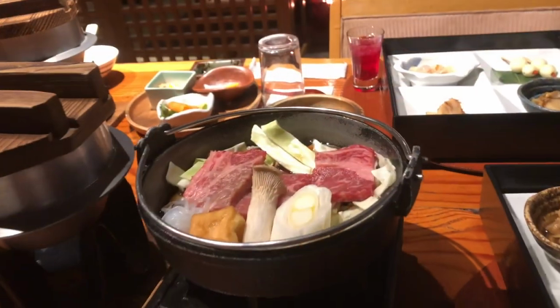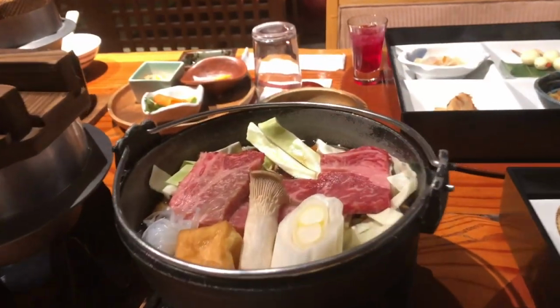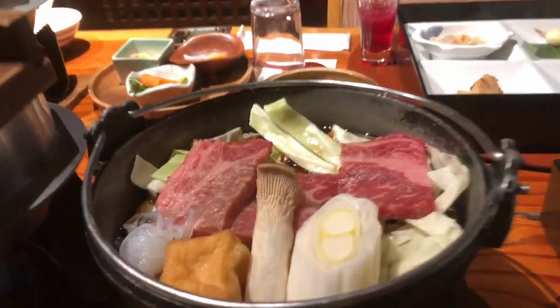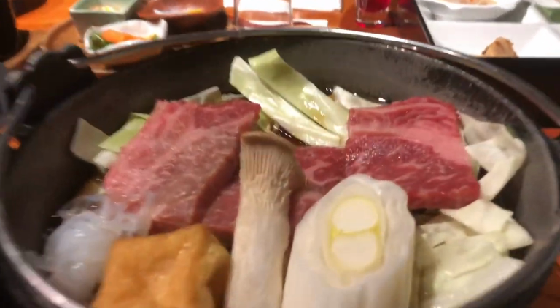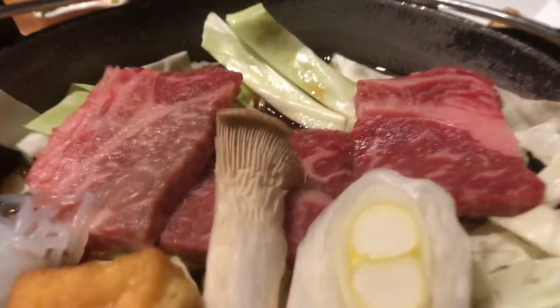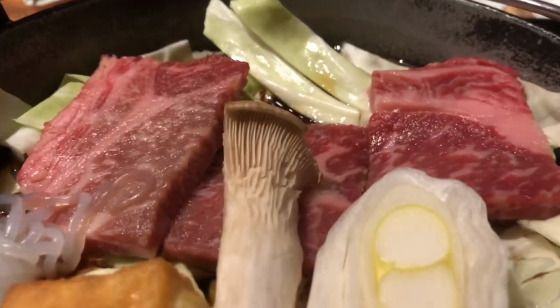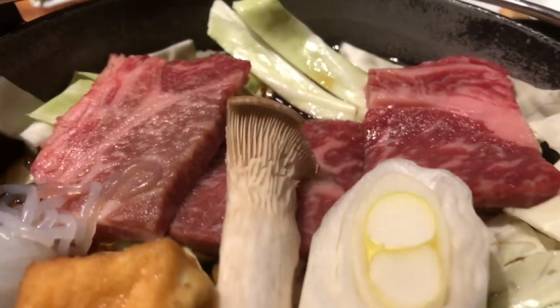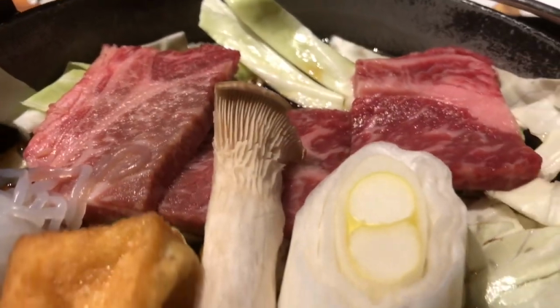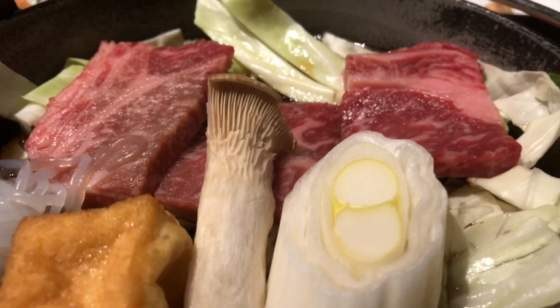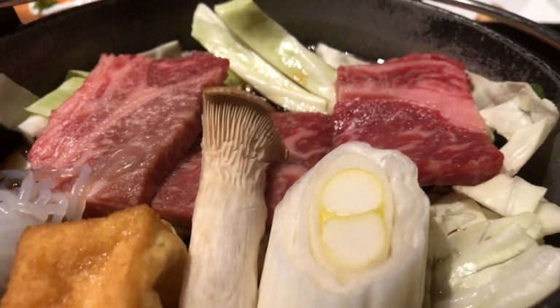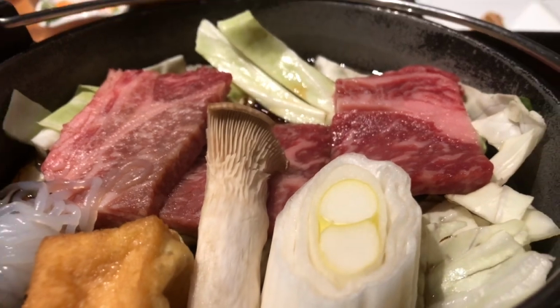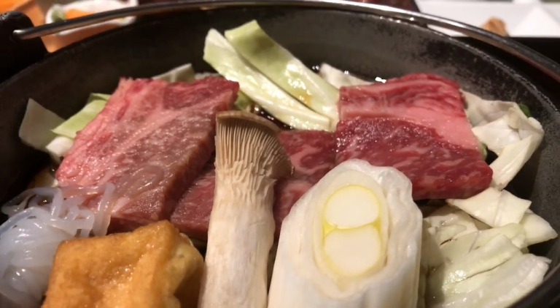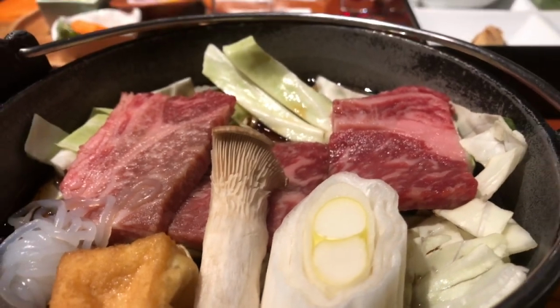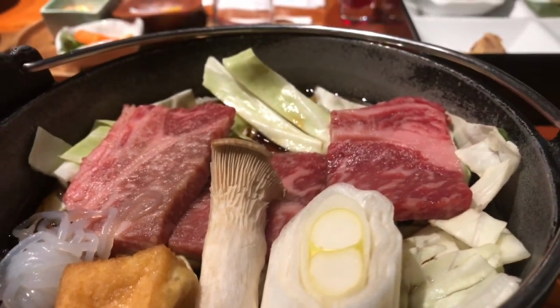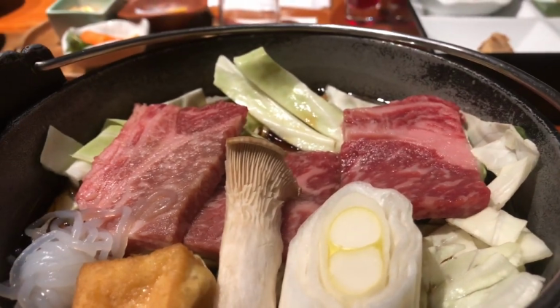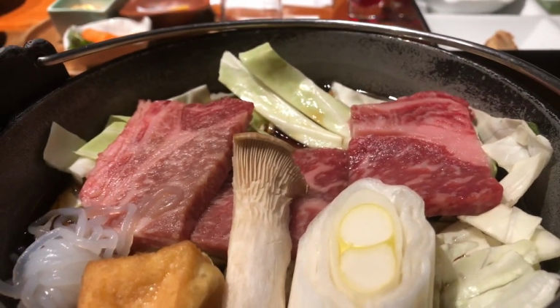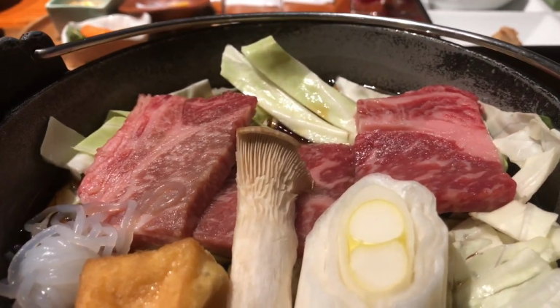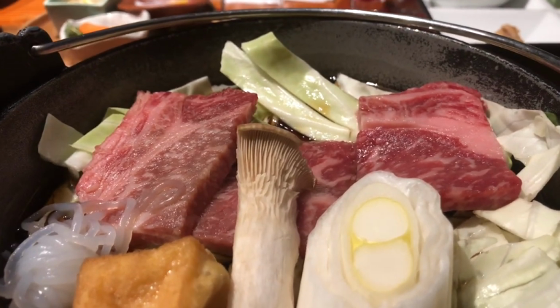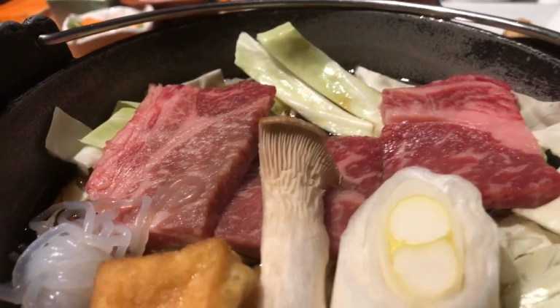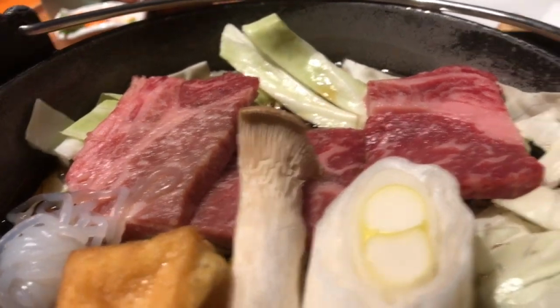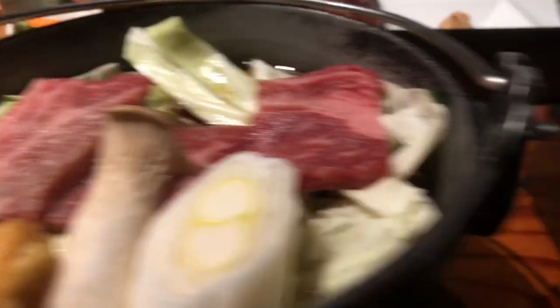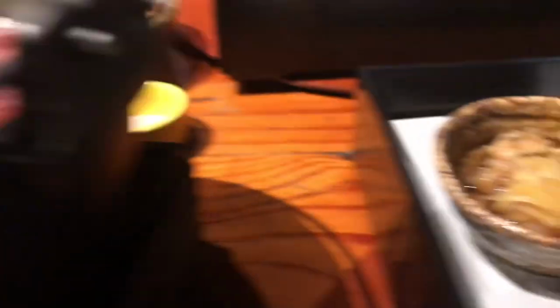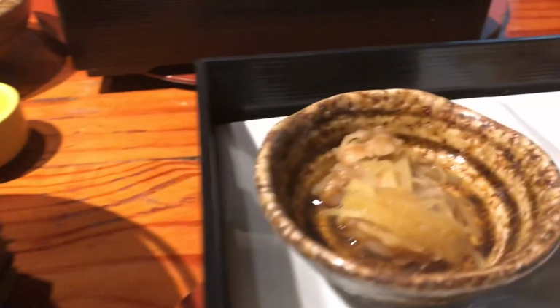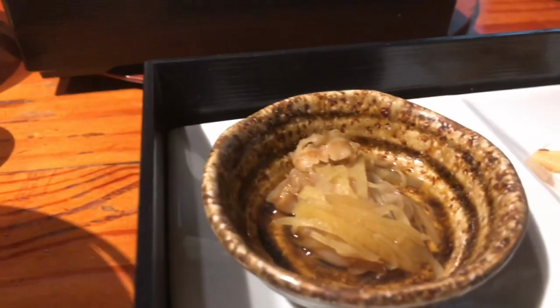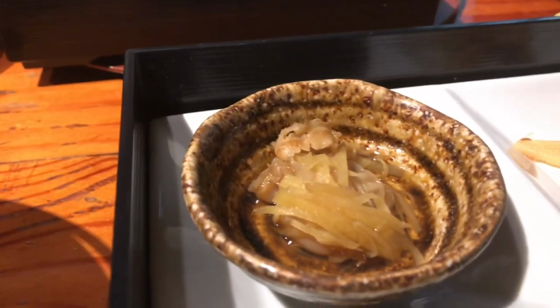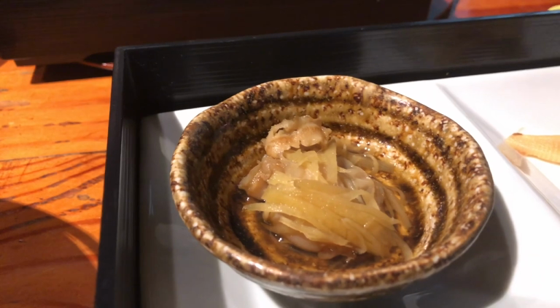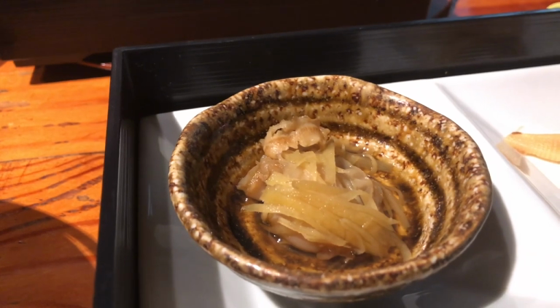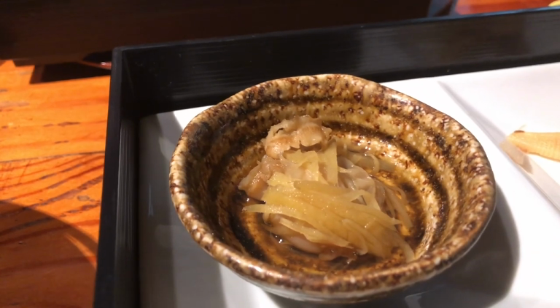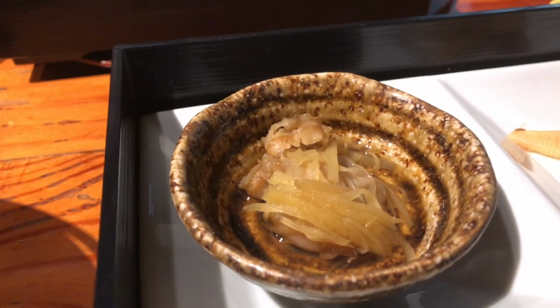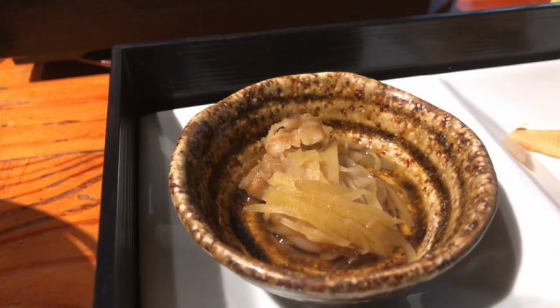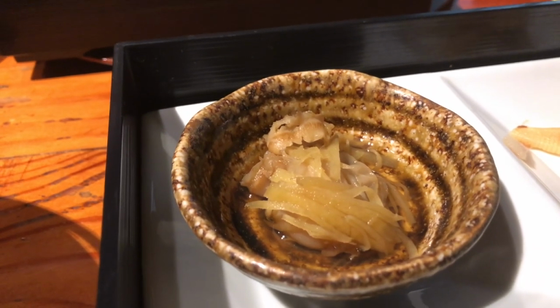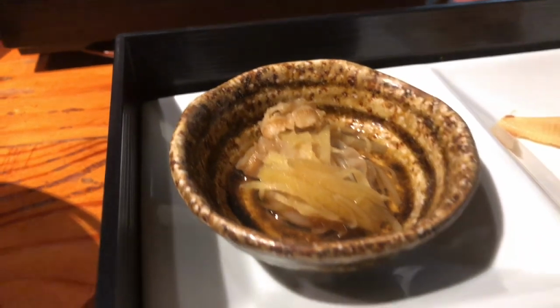Seasonal and local ingredients: kaiseki emphasizes the use of fresh, seasonal ingredients sourced locally. The dishes are carefully crafted to highlight the natural flavors and textures of the ingredients, reflecting the changing seasons.